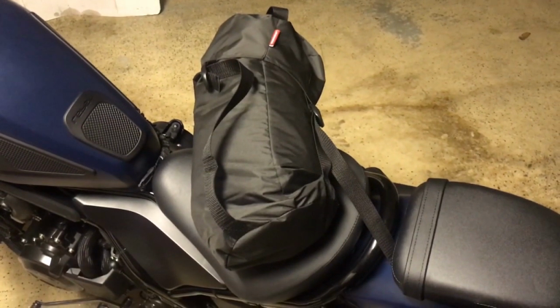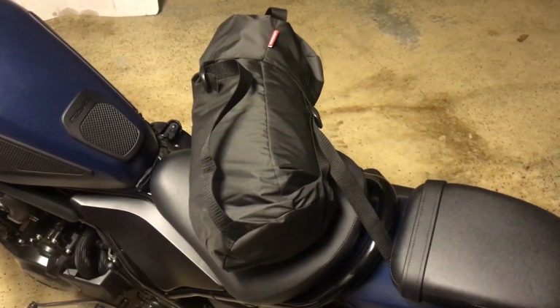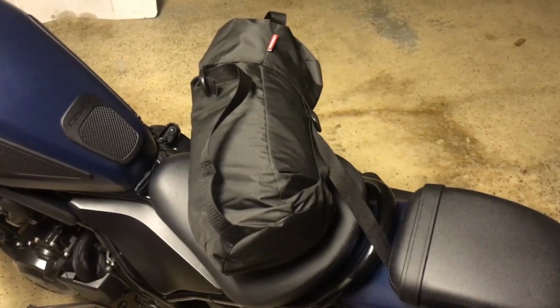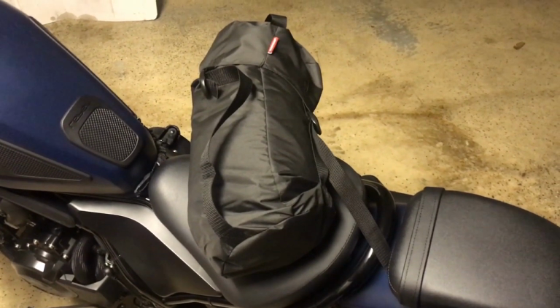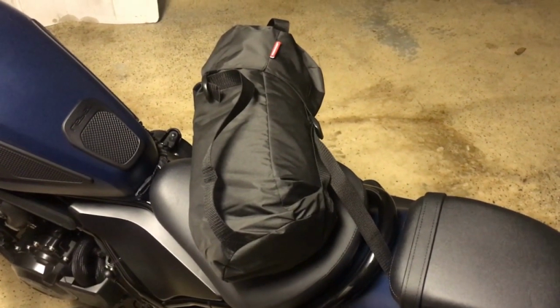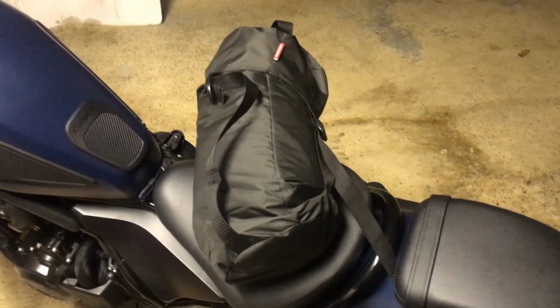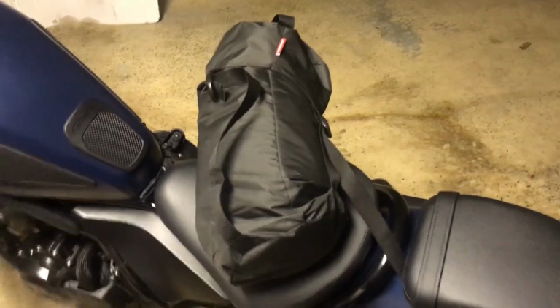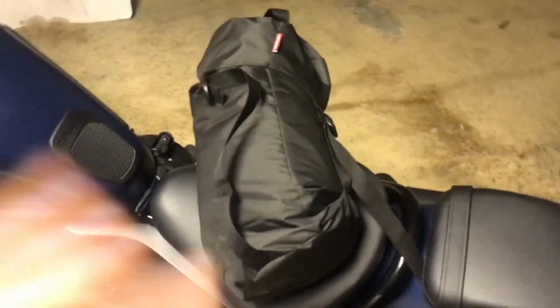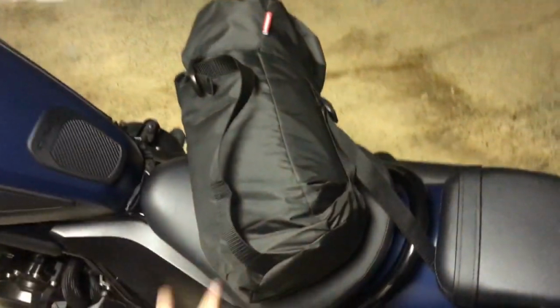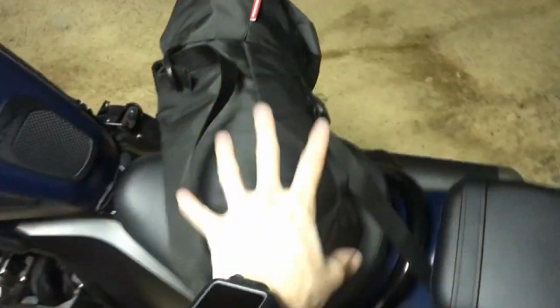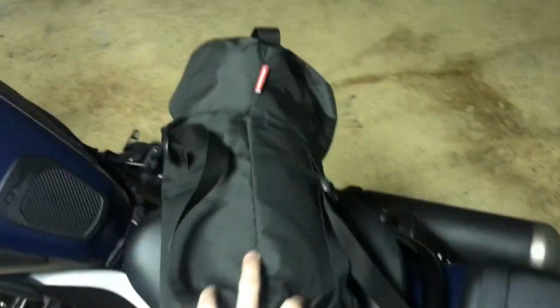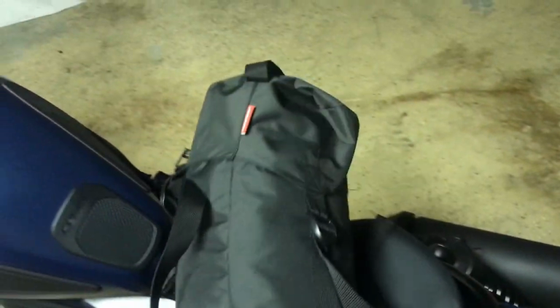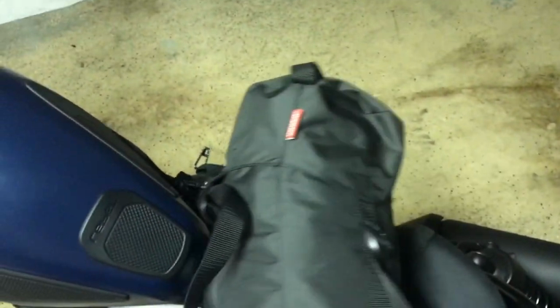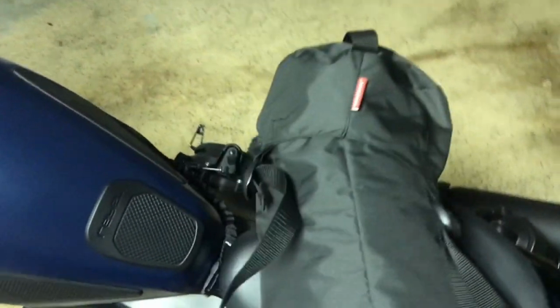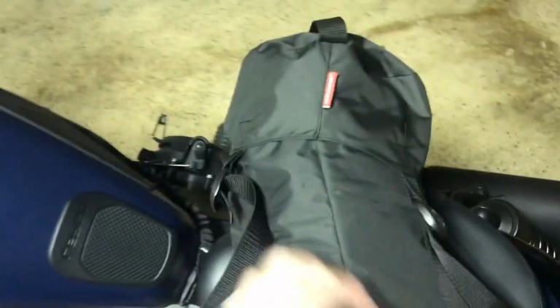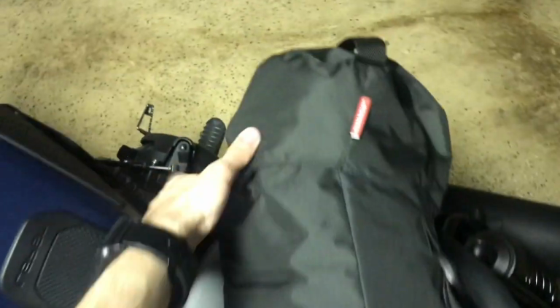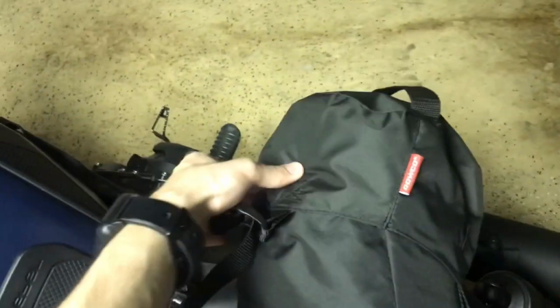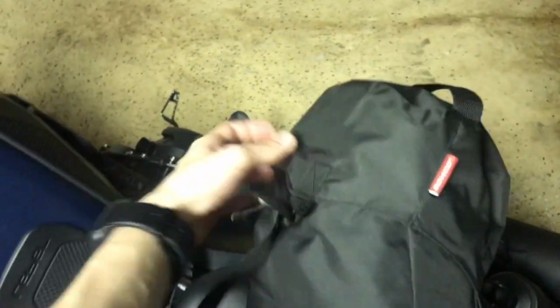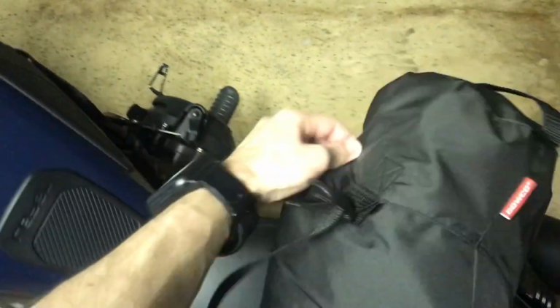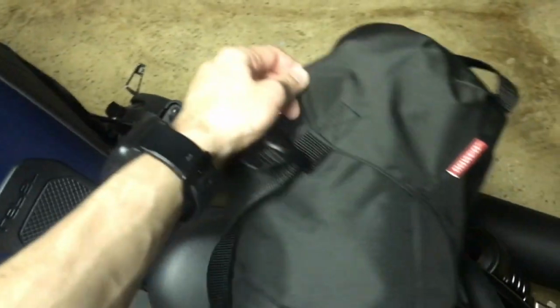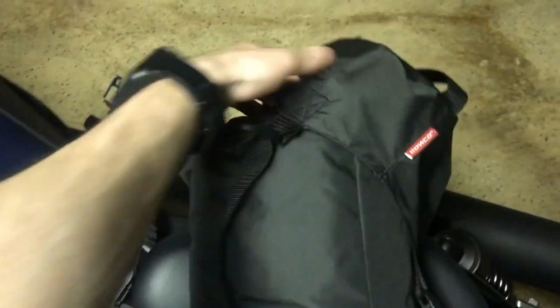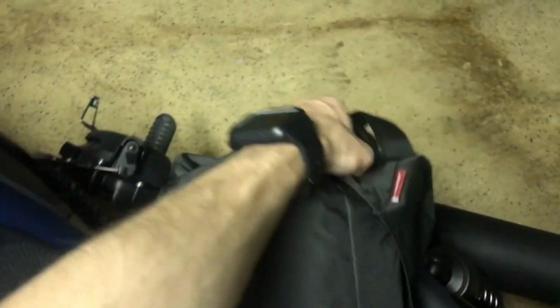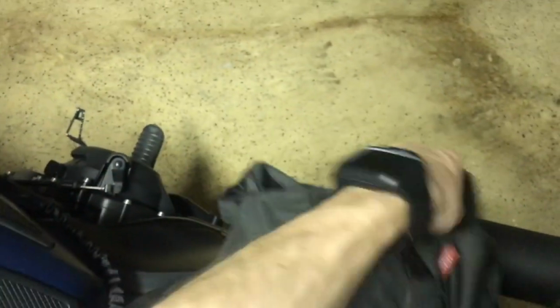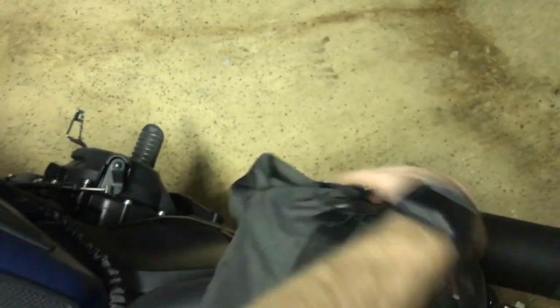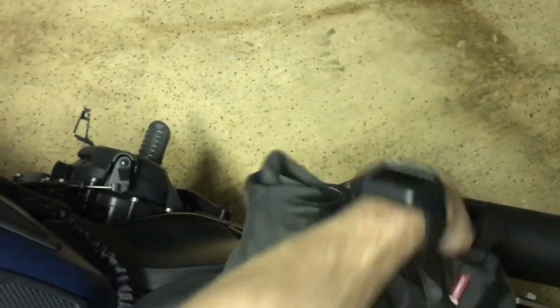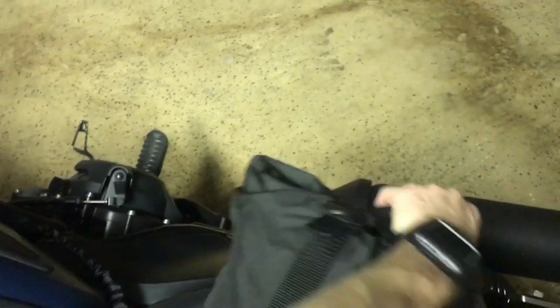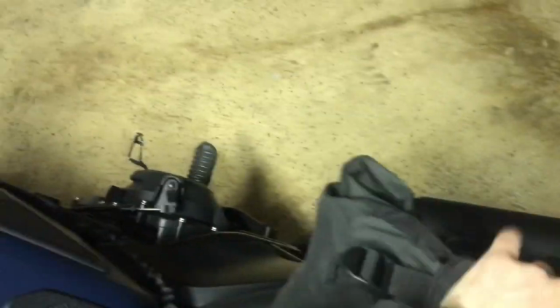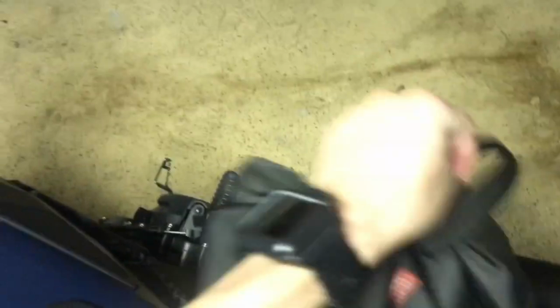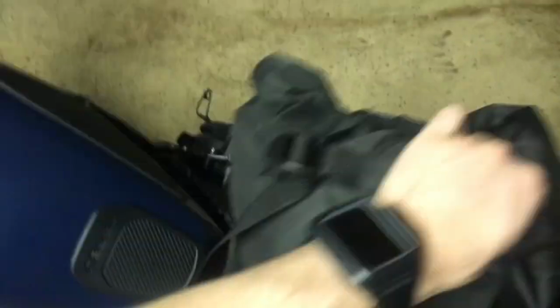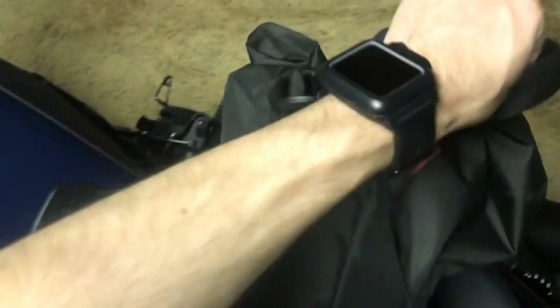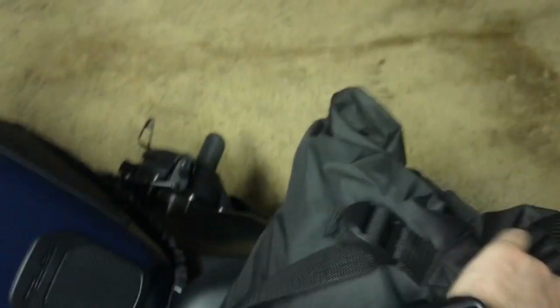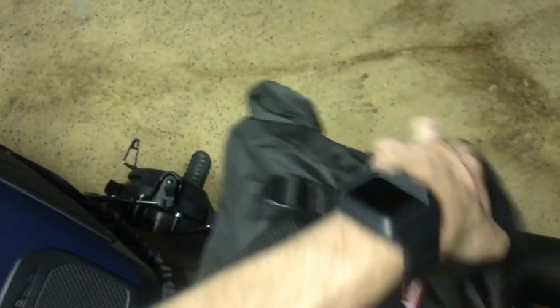Let's see if I can do this with one hand. Basically this is the buckle cover — I'll probably loosen it just for the purposes of this video.